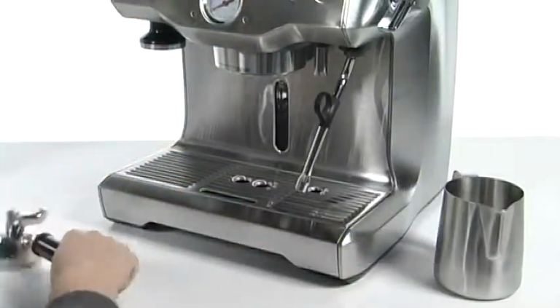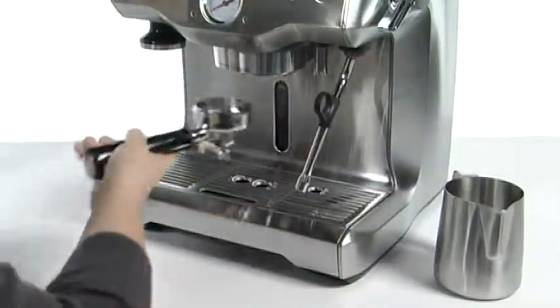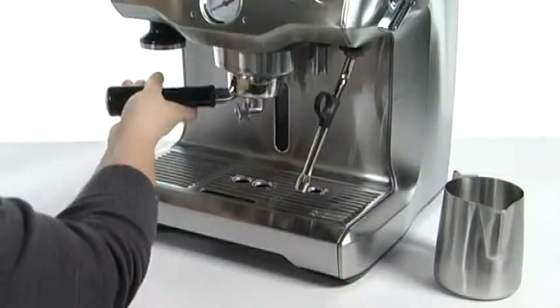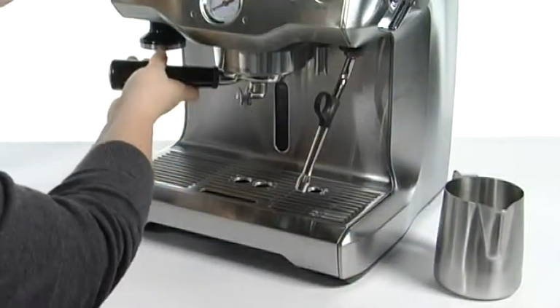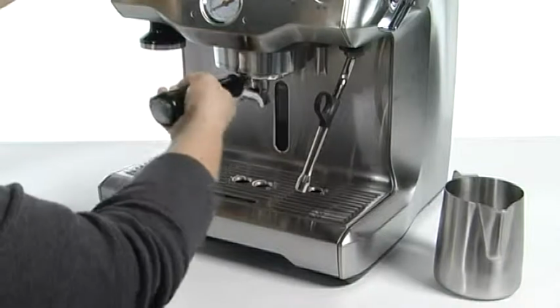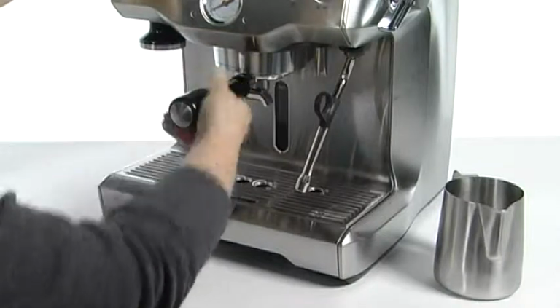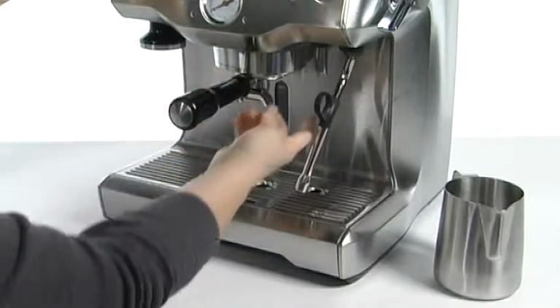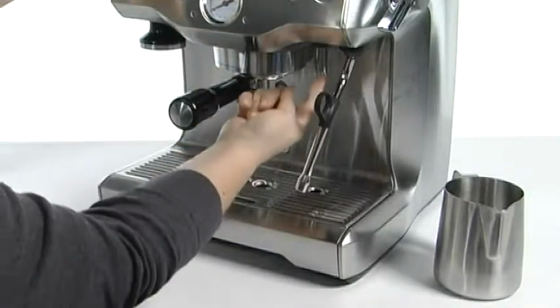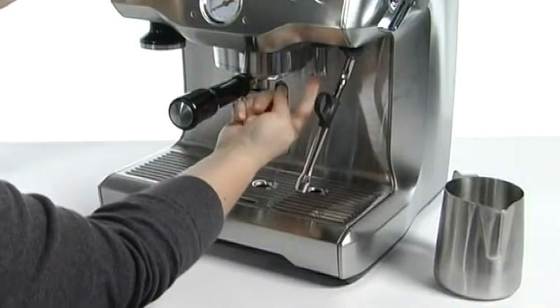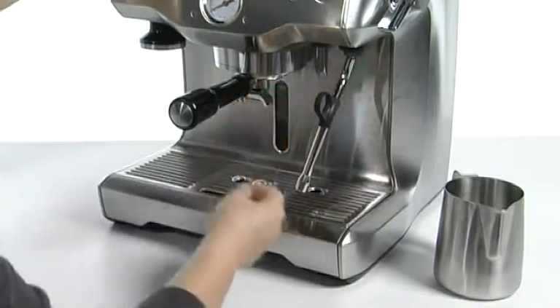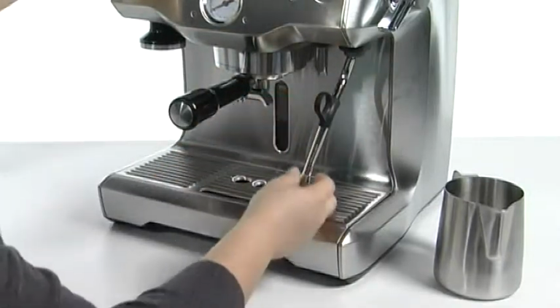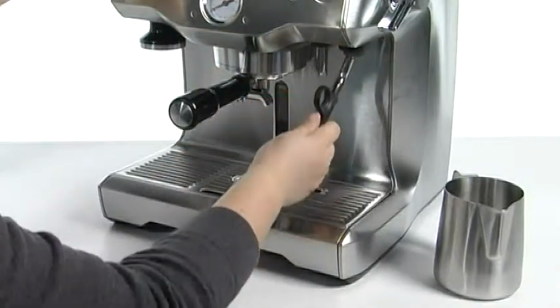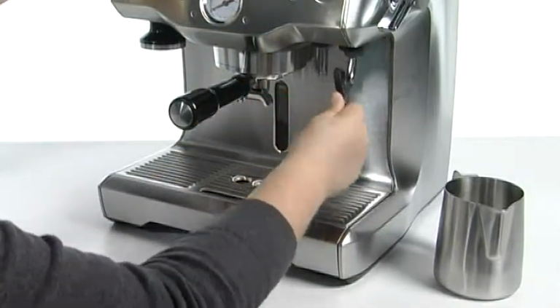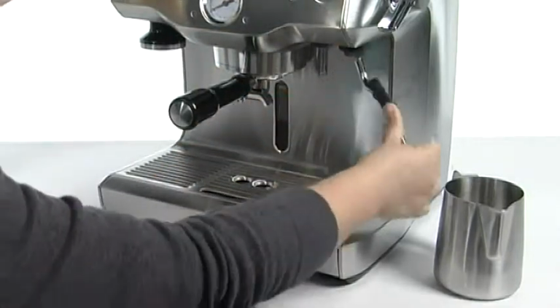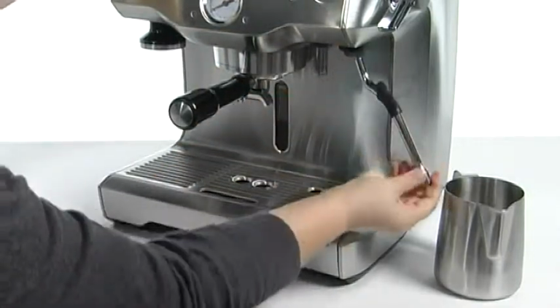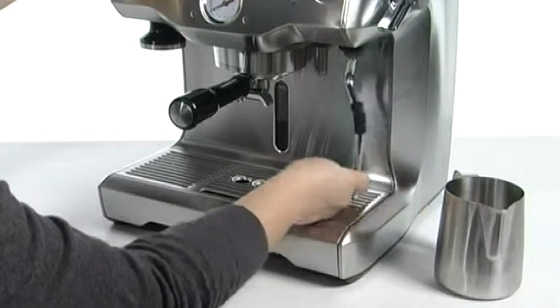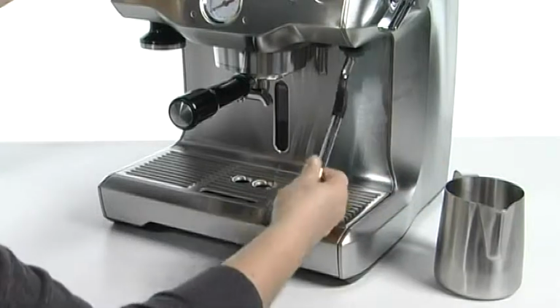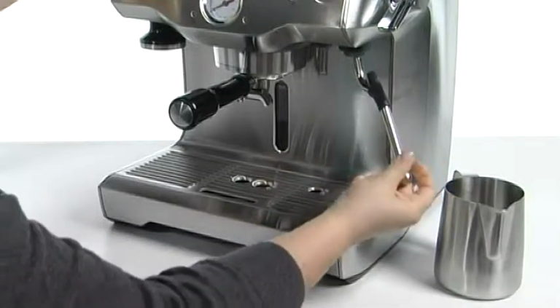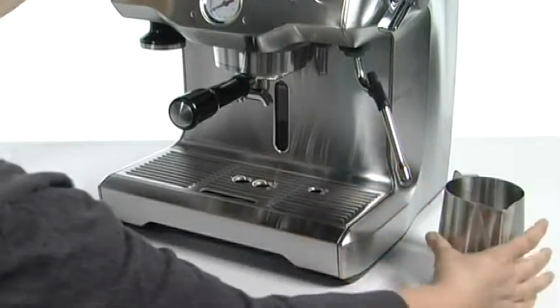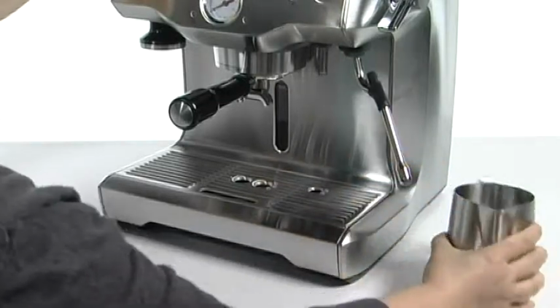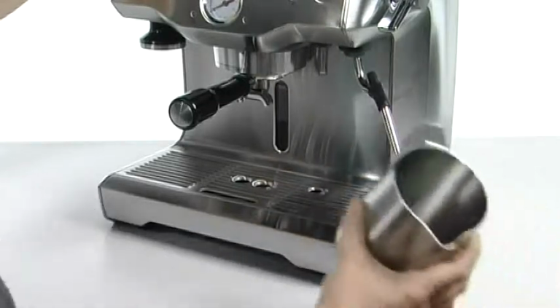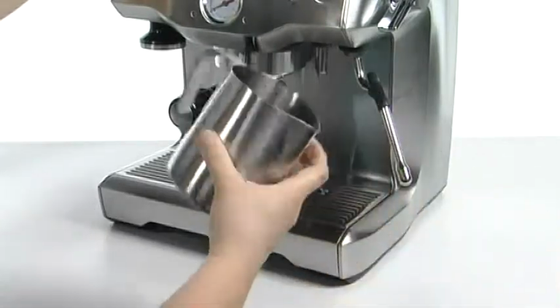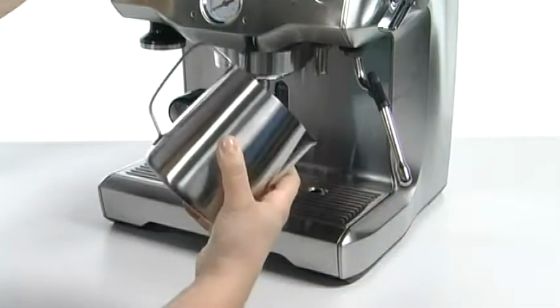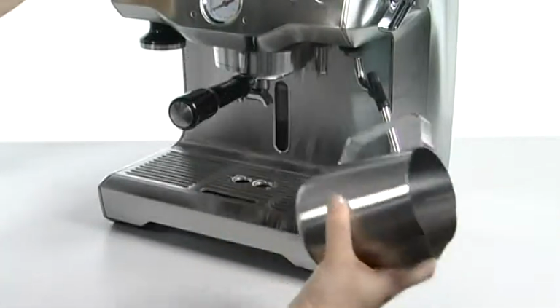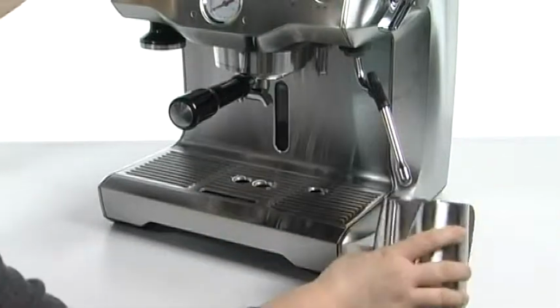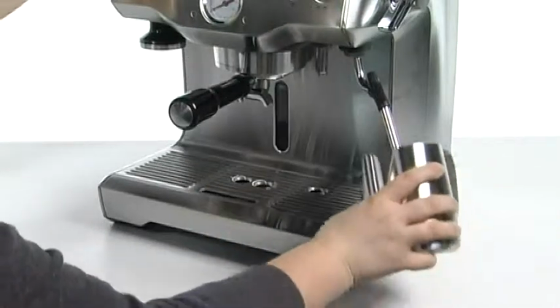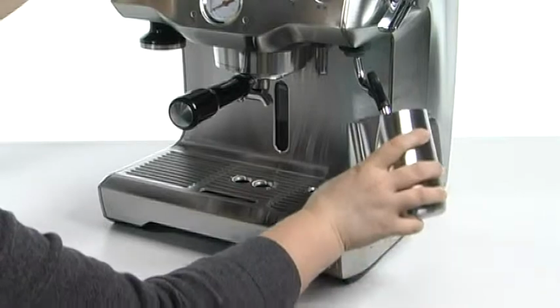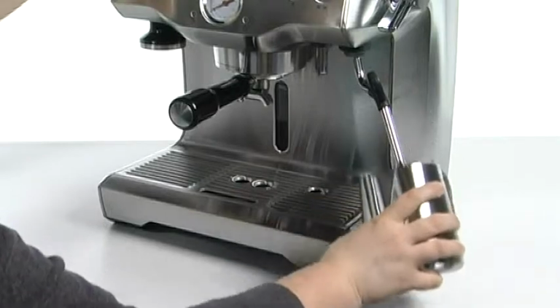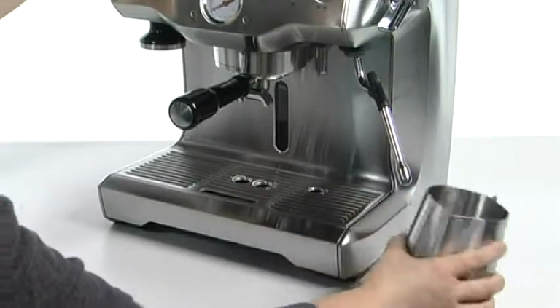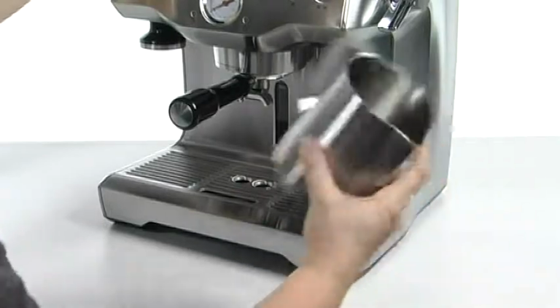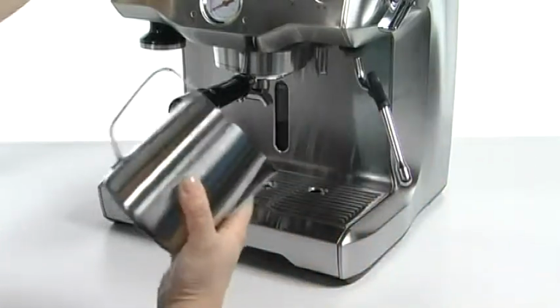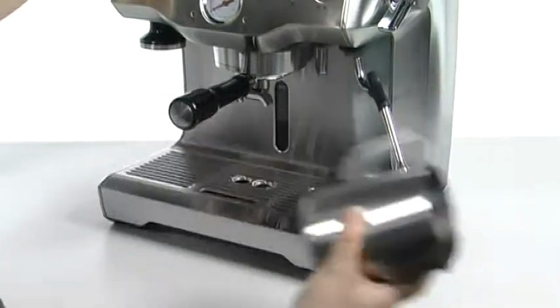It's super easy to just lock it right into place. You've also got a hot water spout here and a 360 degree swiveling frothing arm here, that pairs up quite nicely with this 25 ounce frothing jug that's going to handle all of your milk needs.